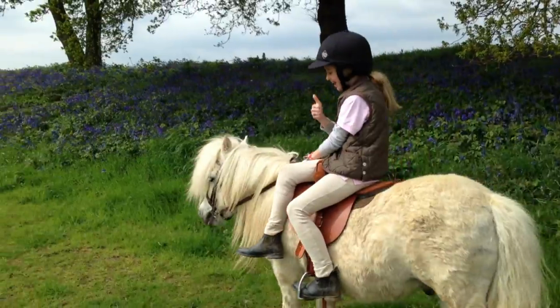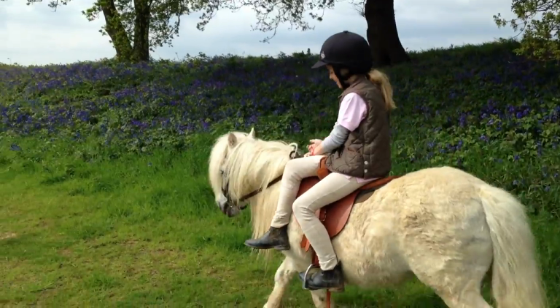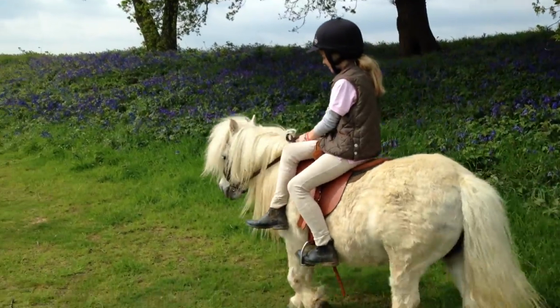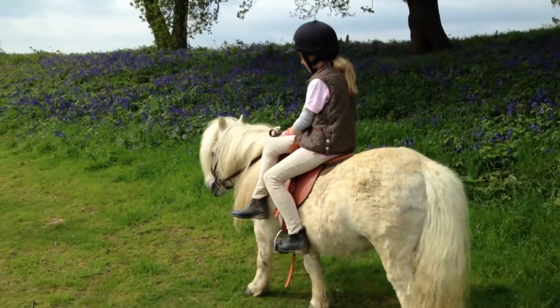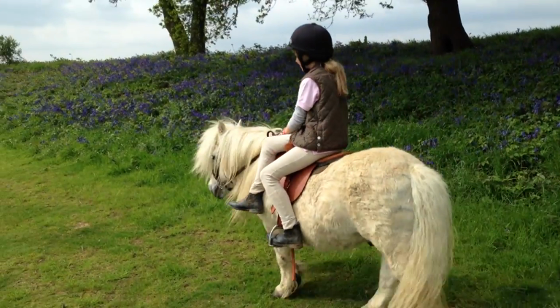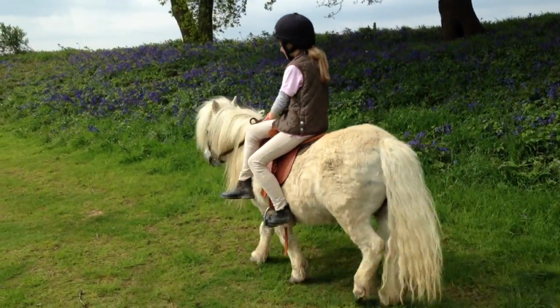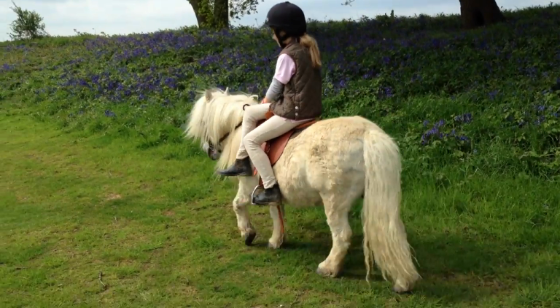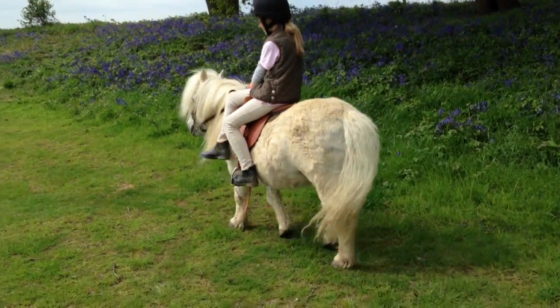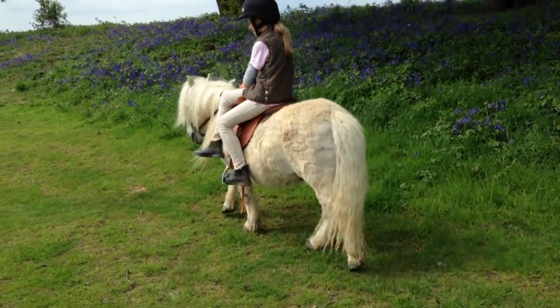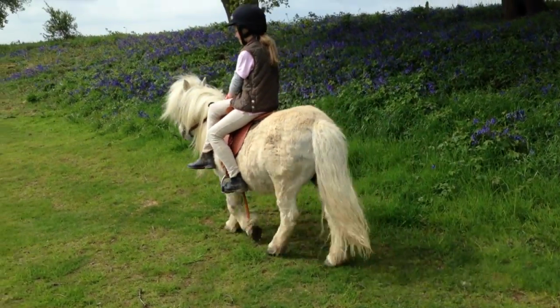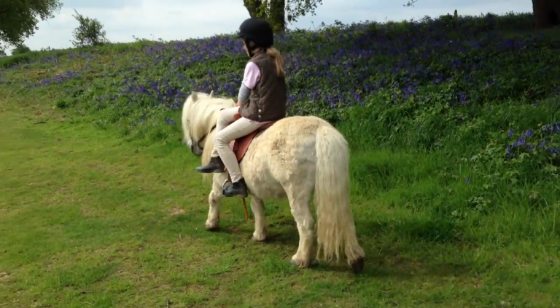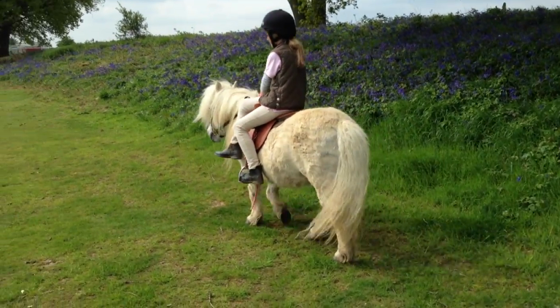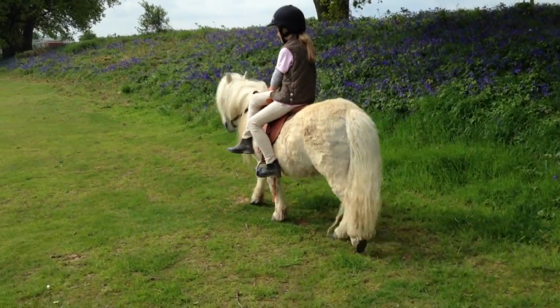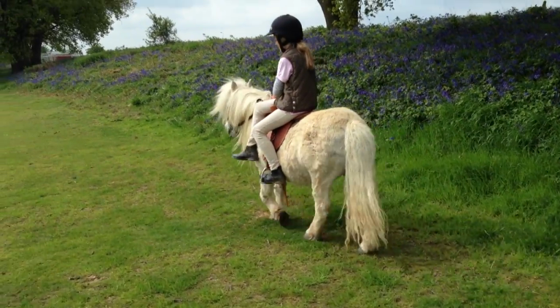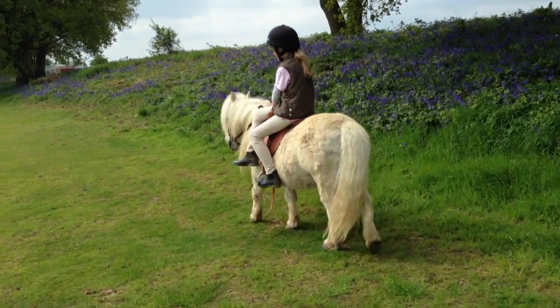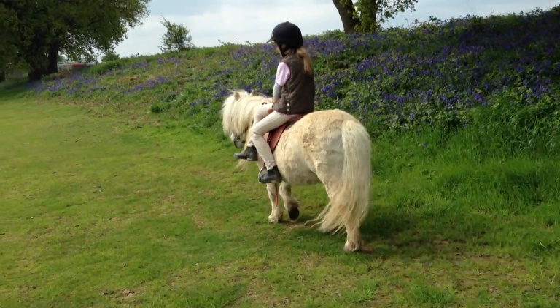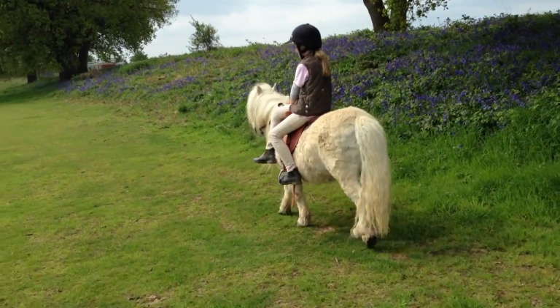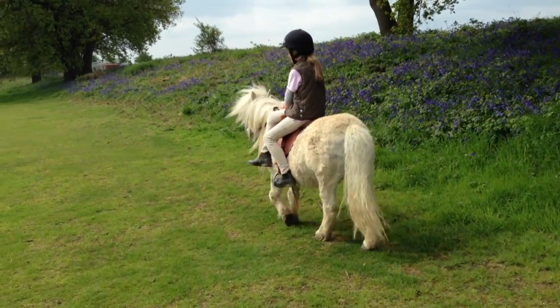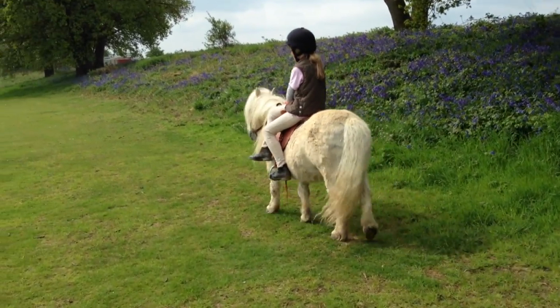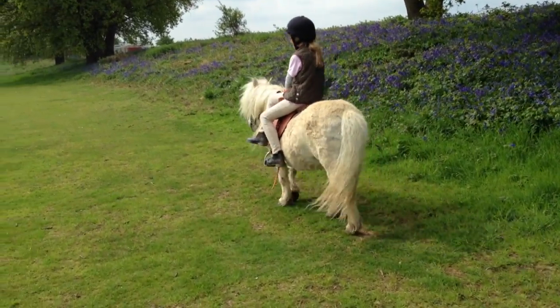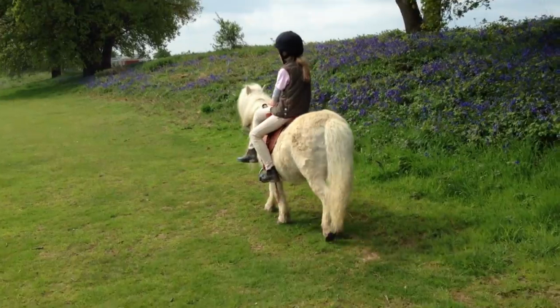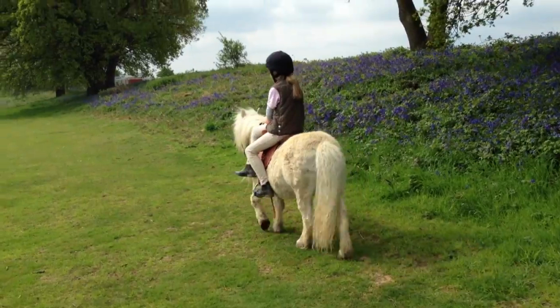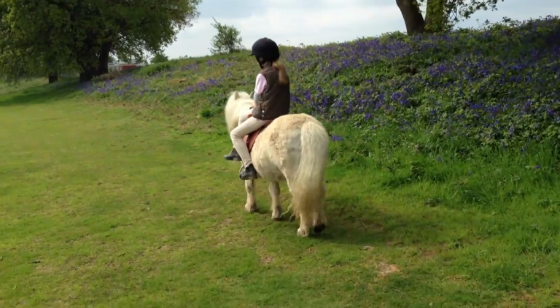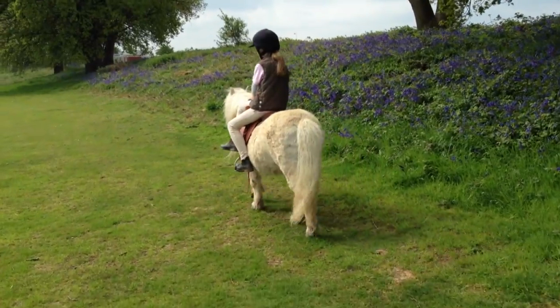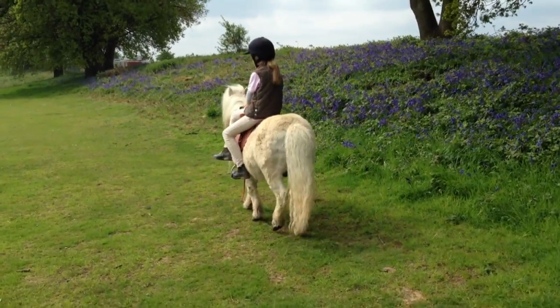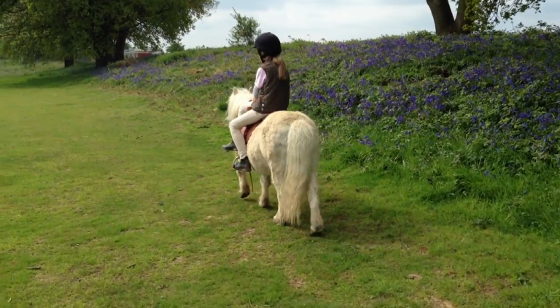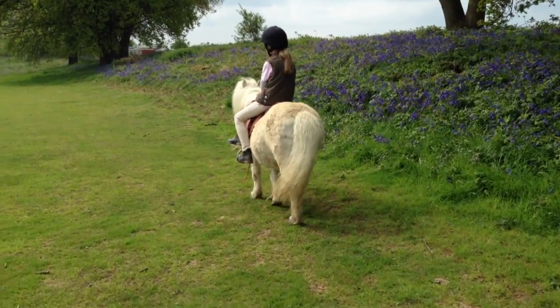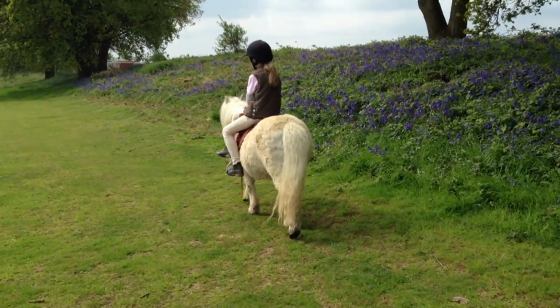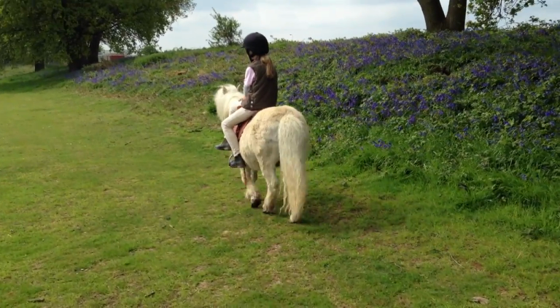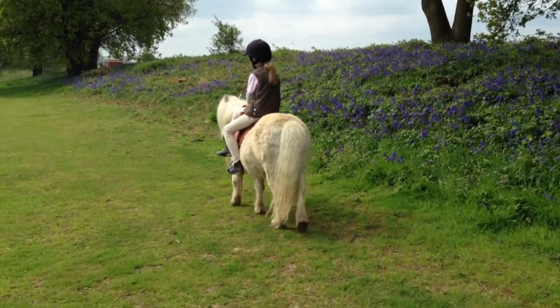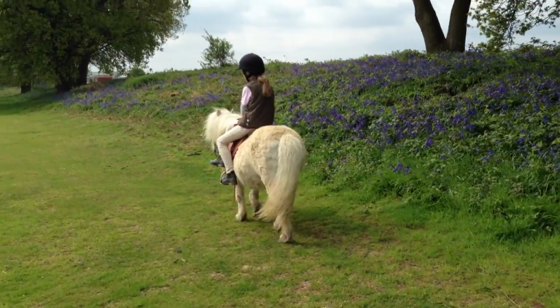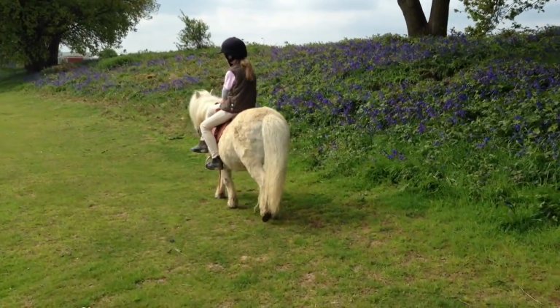Here's Hector Moonbeam. He's getting used to the side saddle and he's walking very nicely. Well done, Hector.